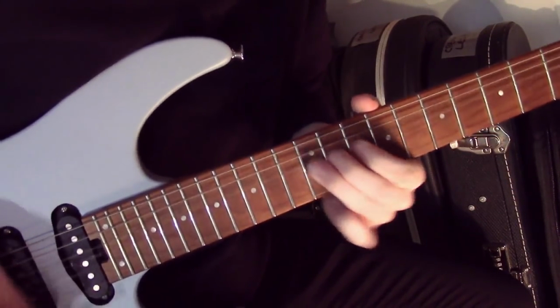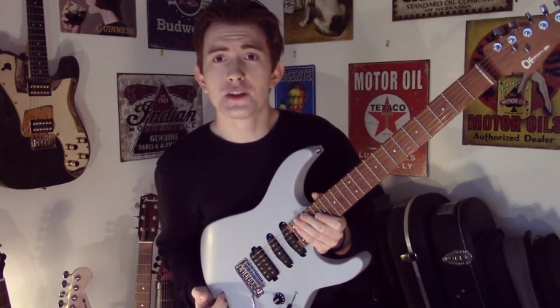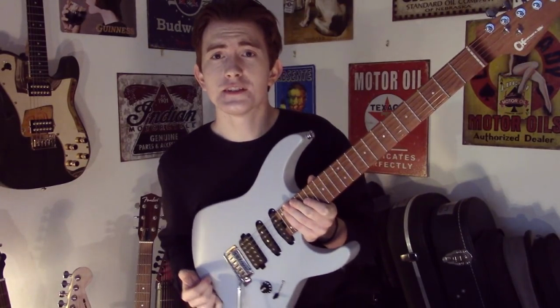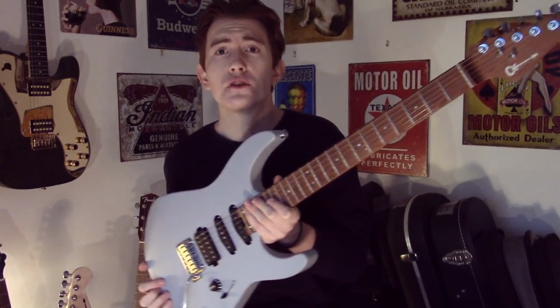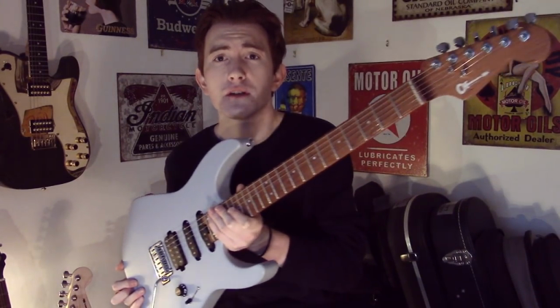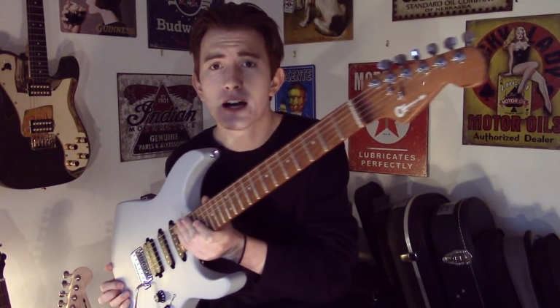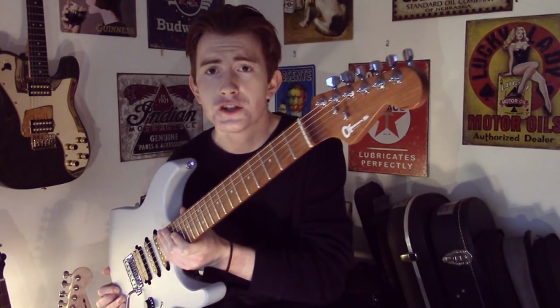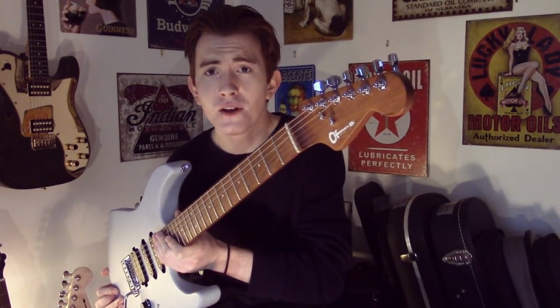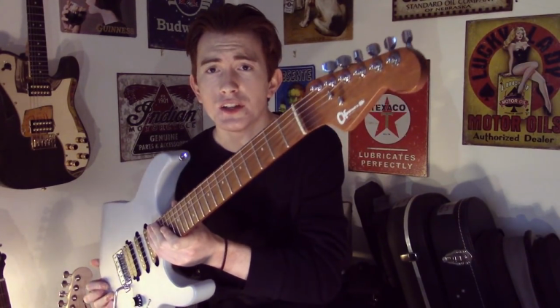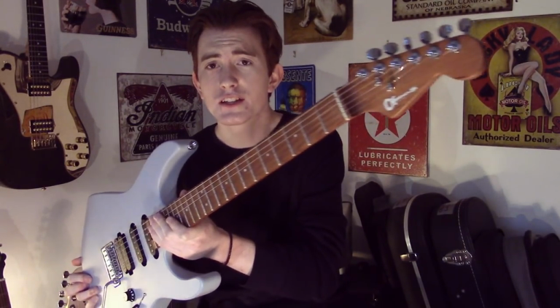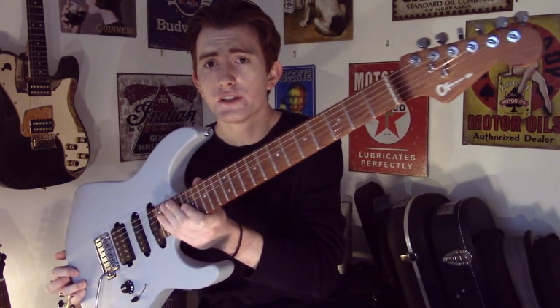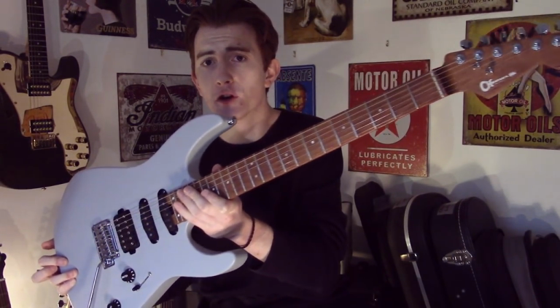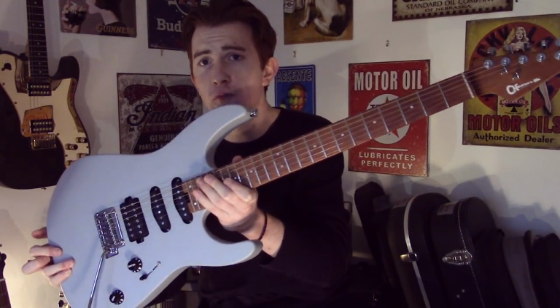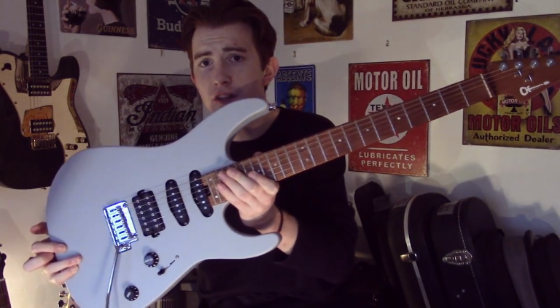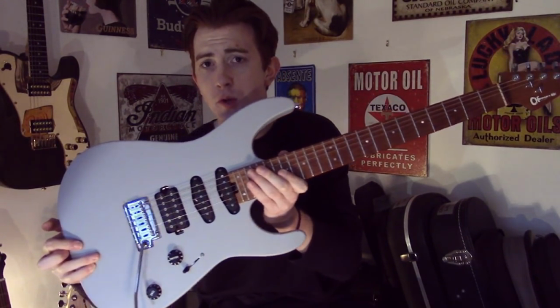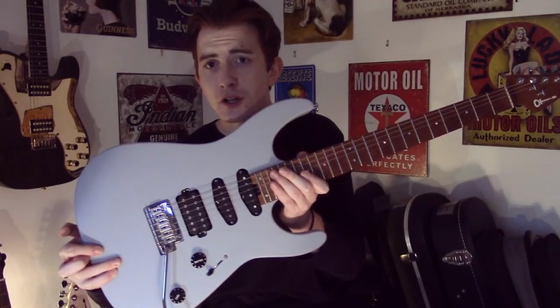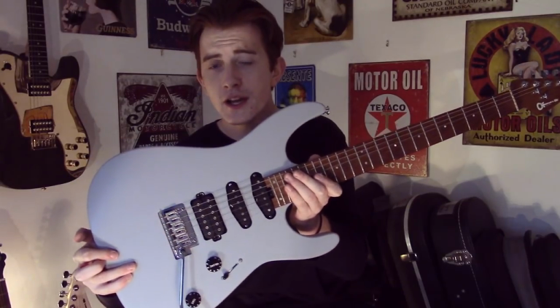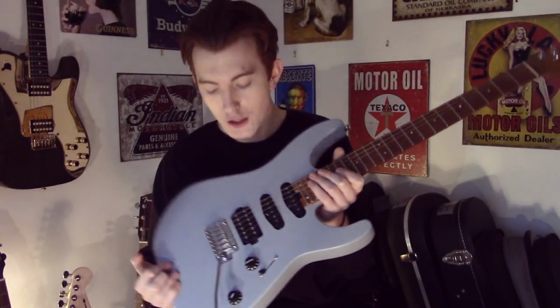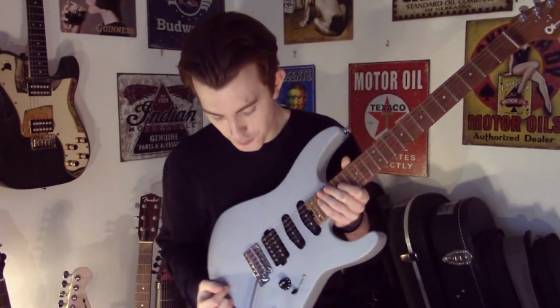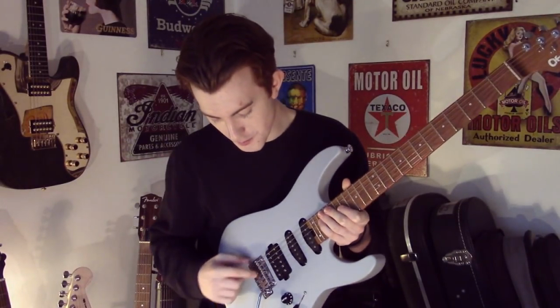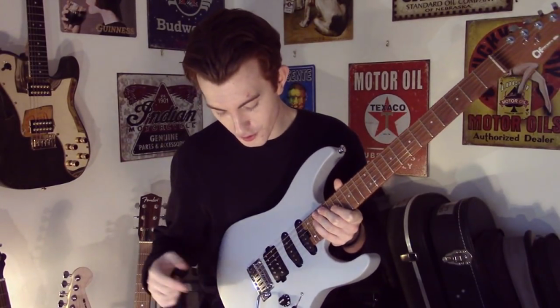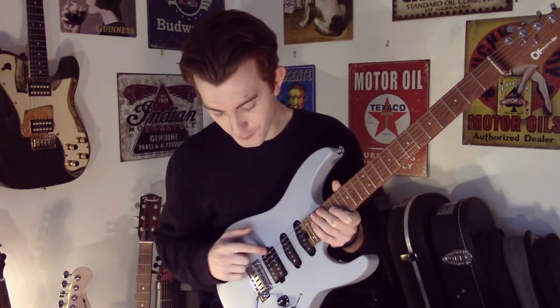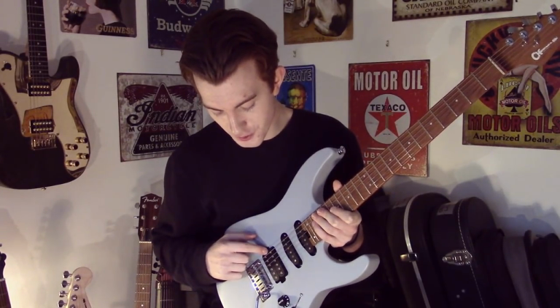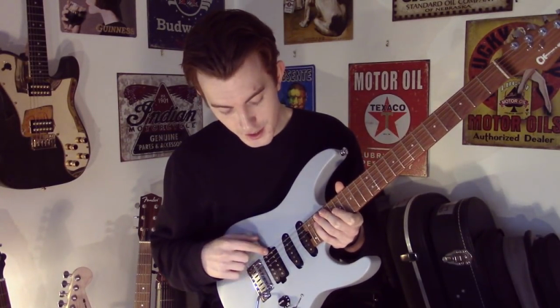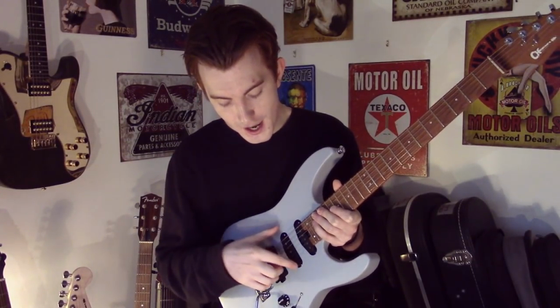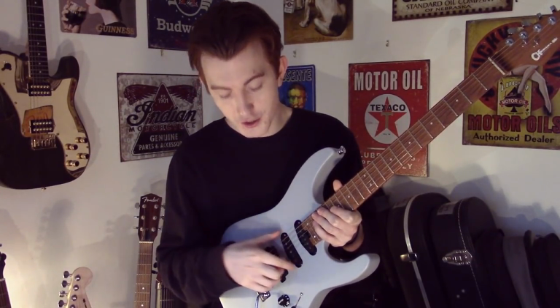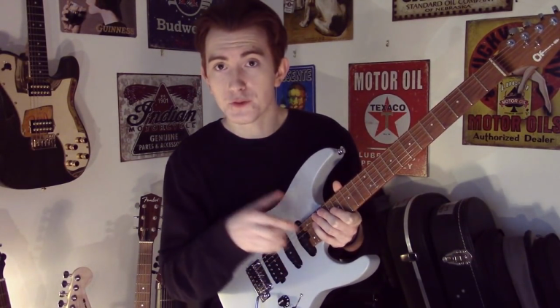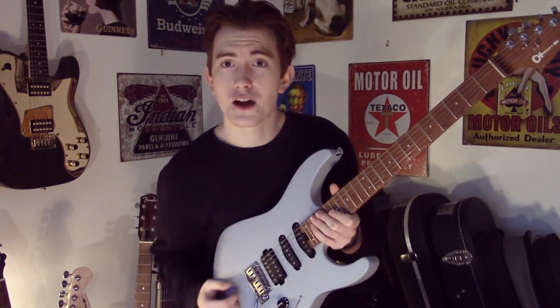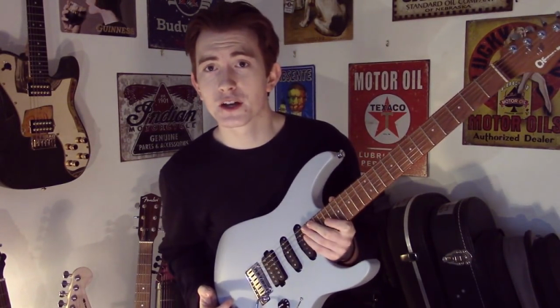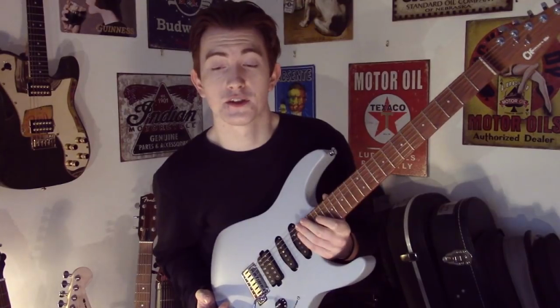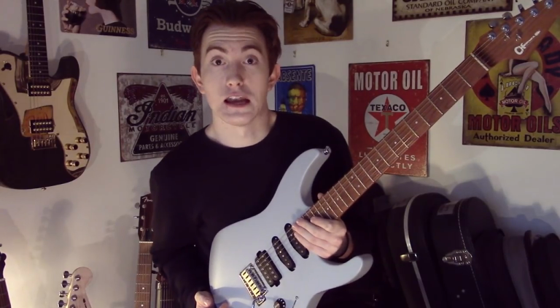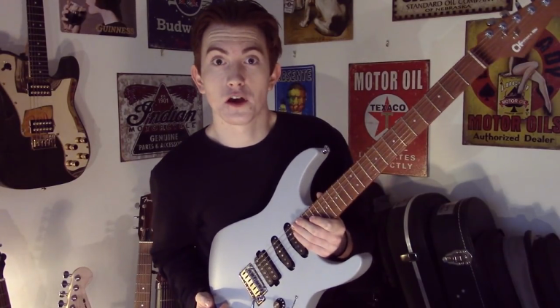For this lesson I am using my Charvel DK24 2-point in primer grey, loaded with Timo Duncan full shred and custom flat strap pickups. Let's go.